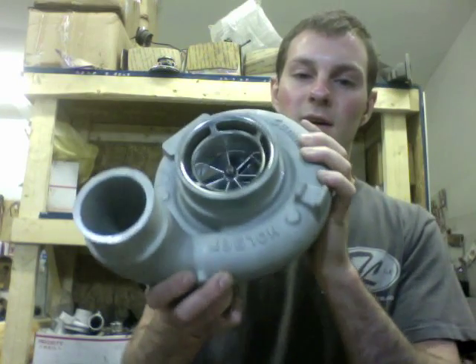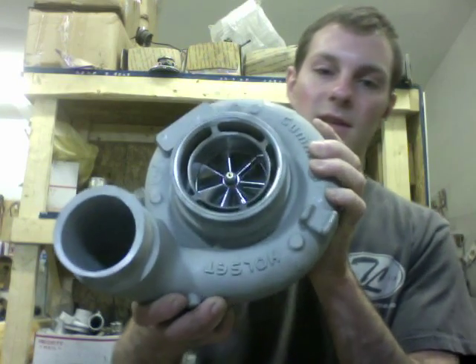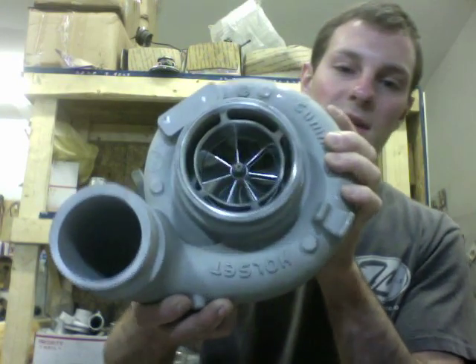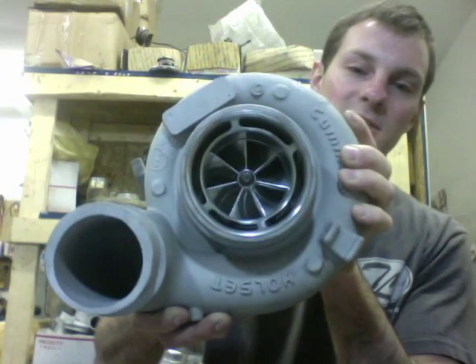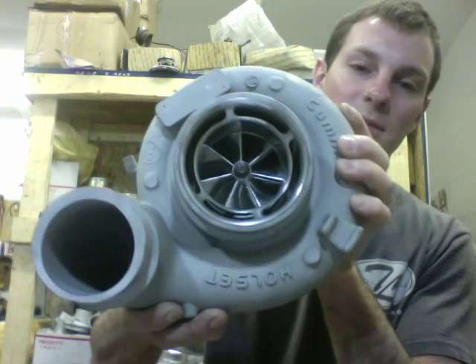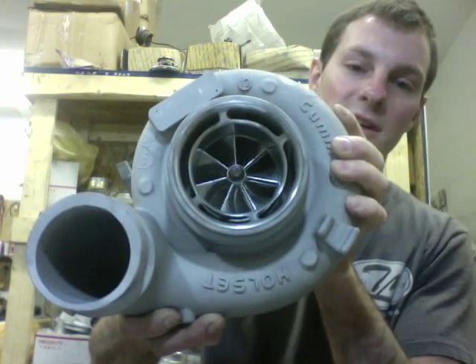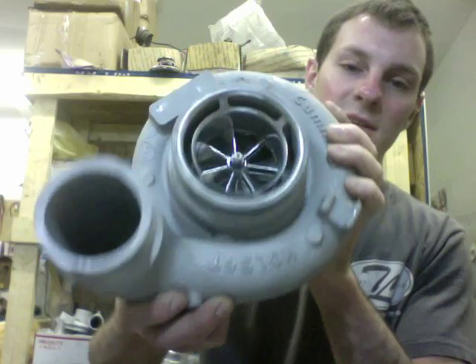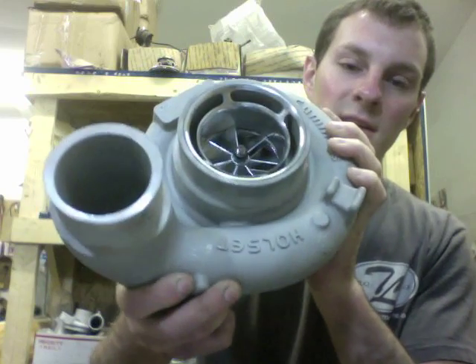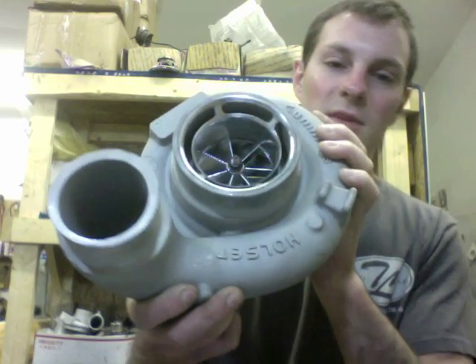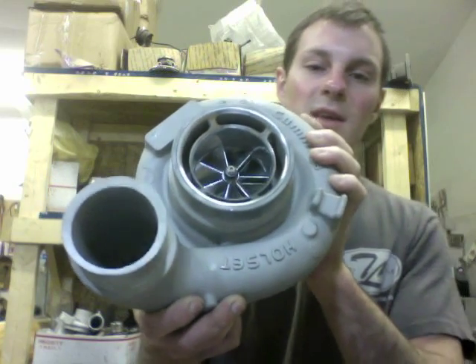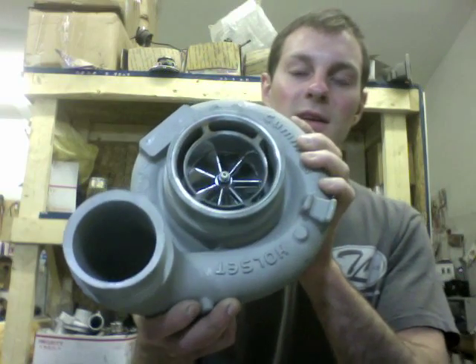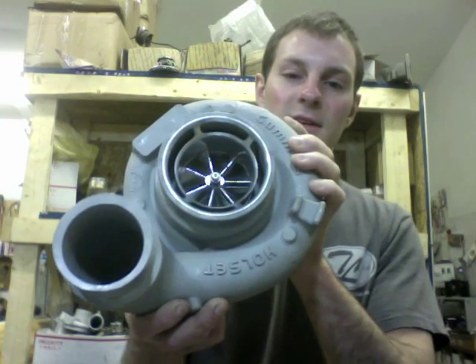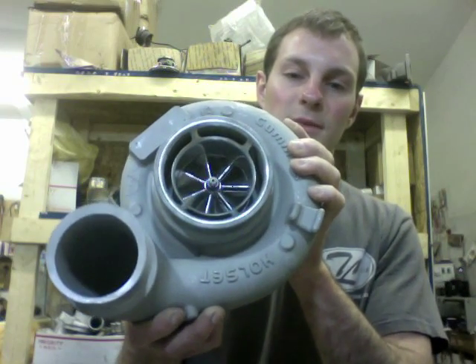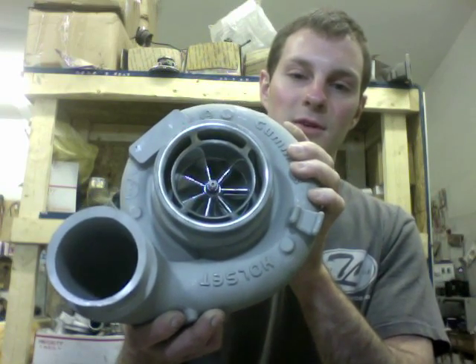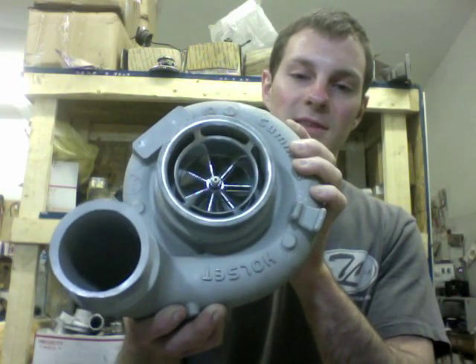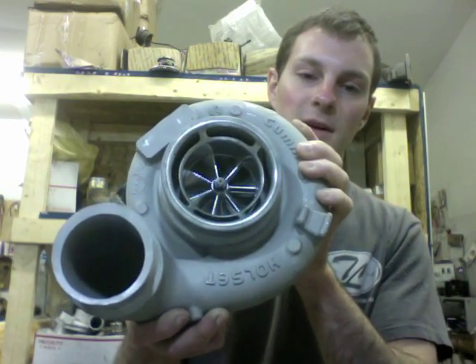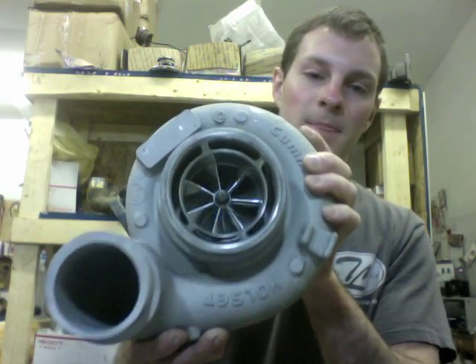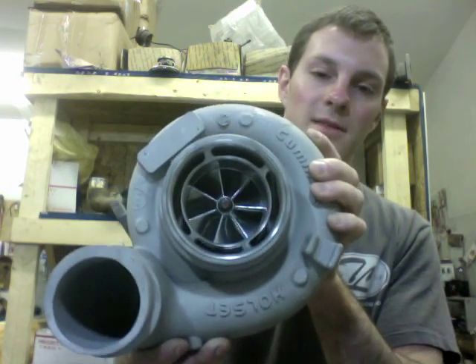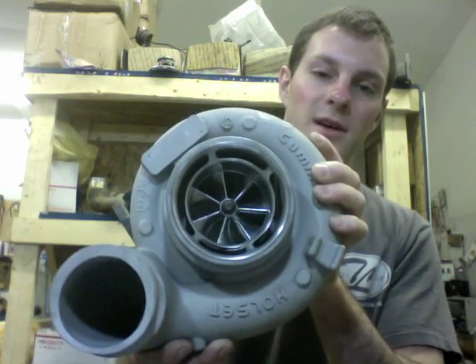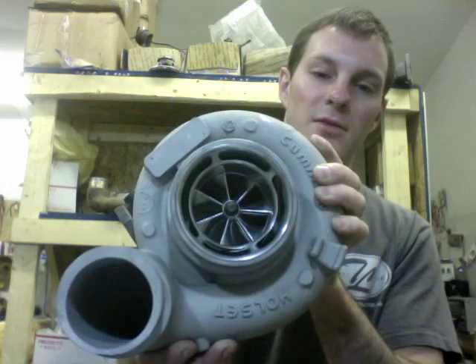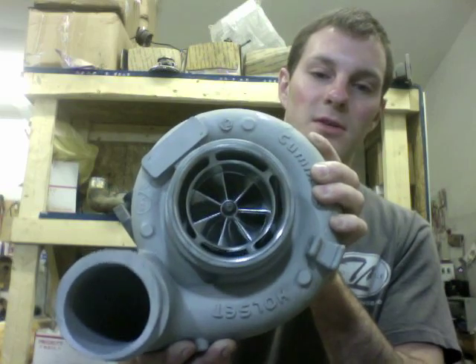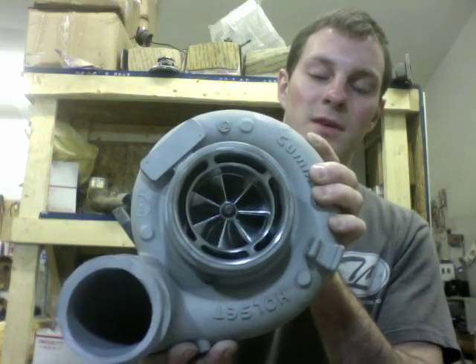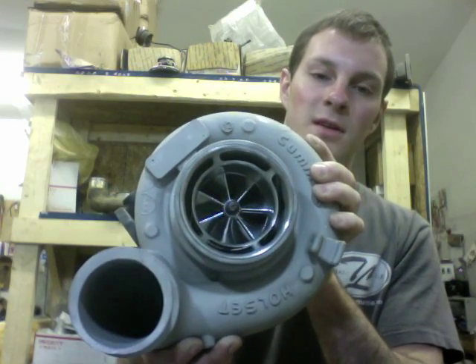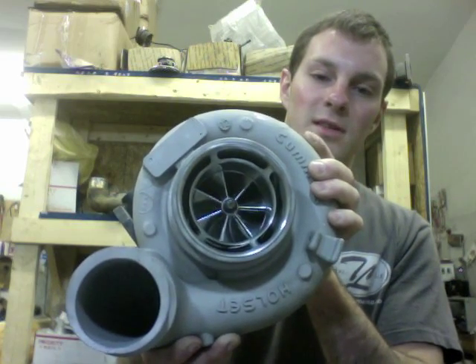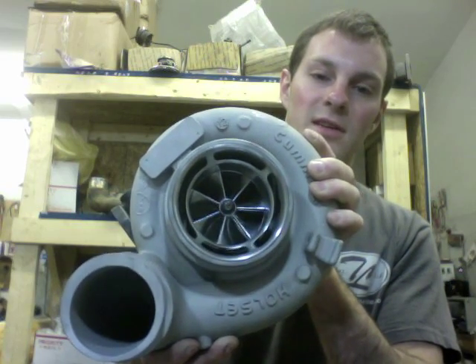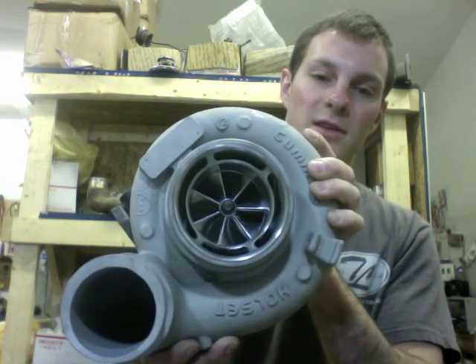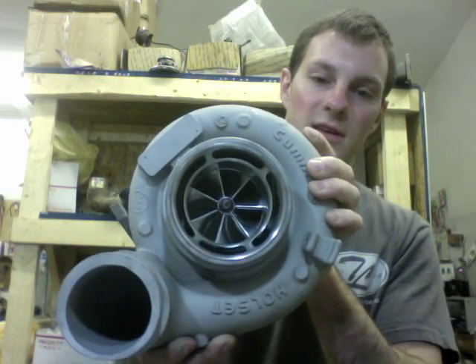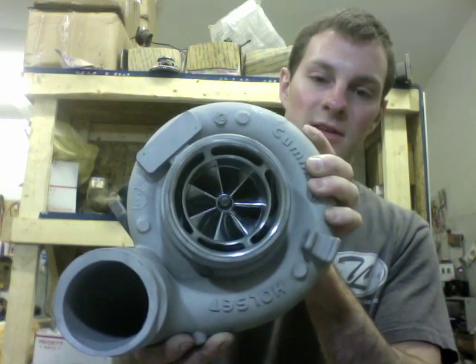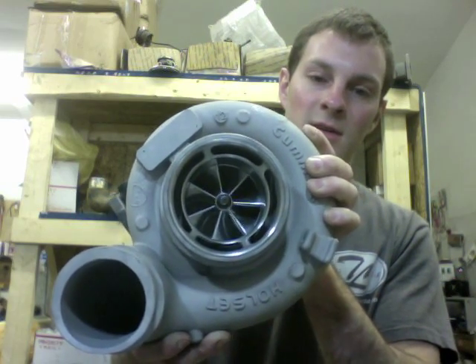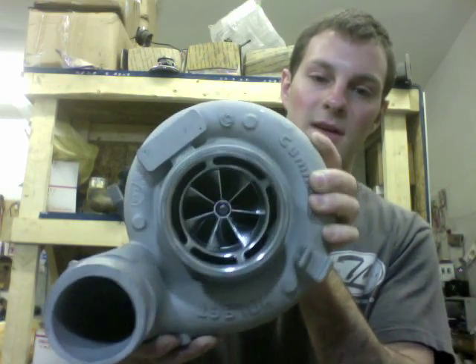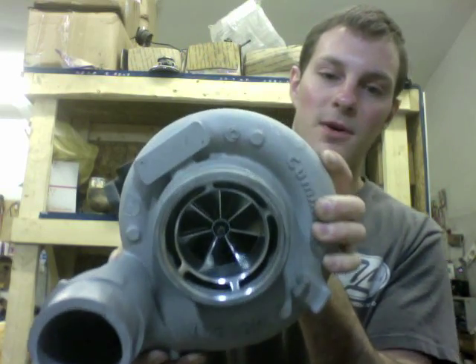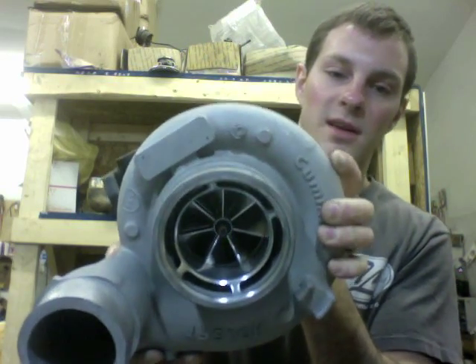We had to machine the compressor housing. One thing that I need to tell you before you mess something up is: do not remove the silencer ring in this, because it's part of the inlet.